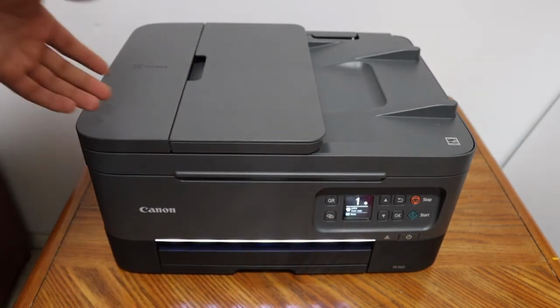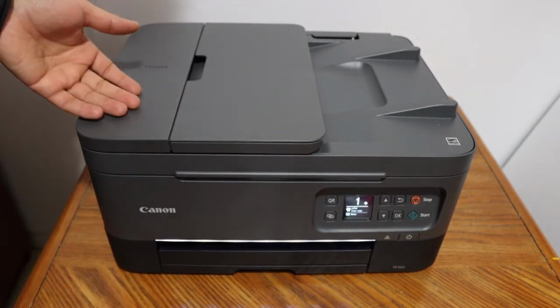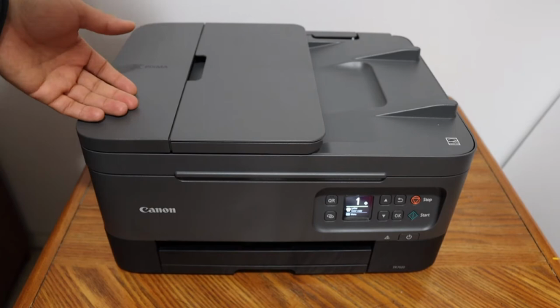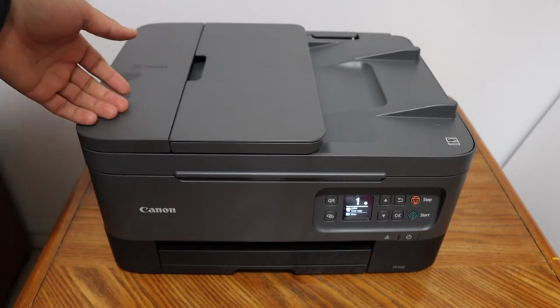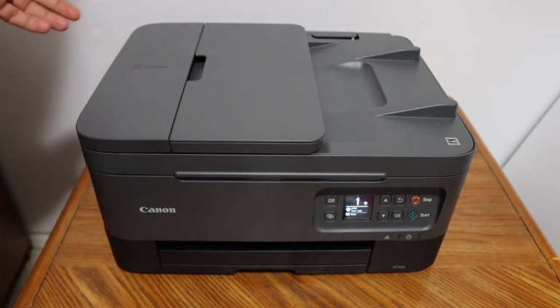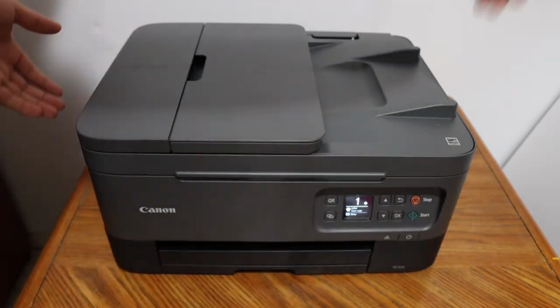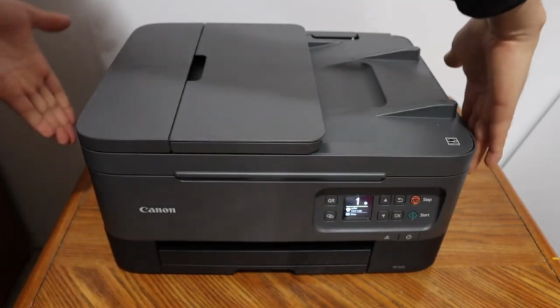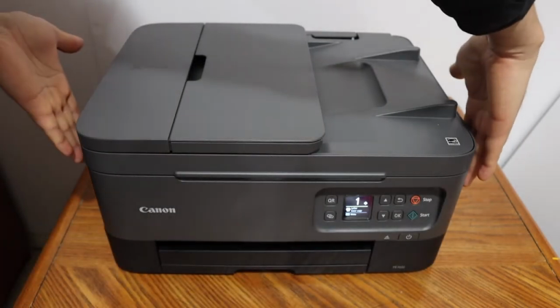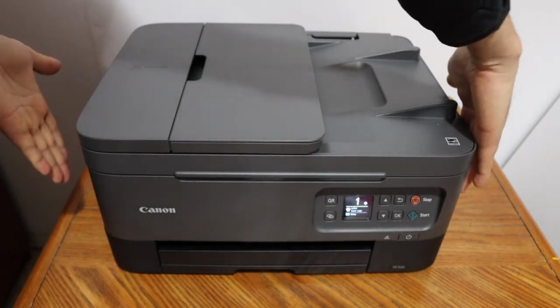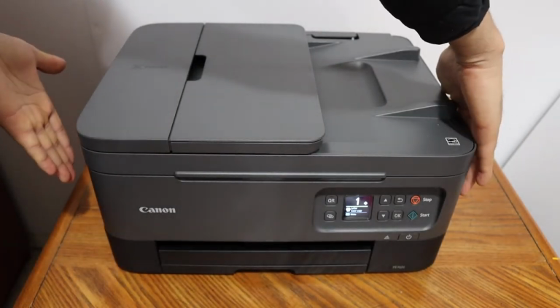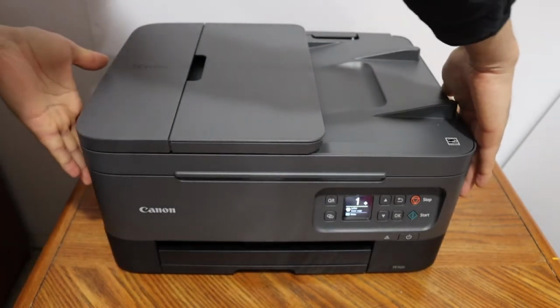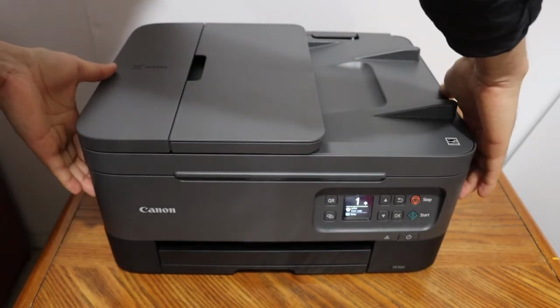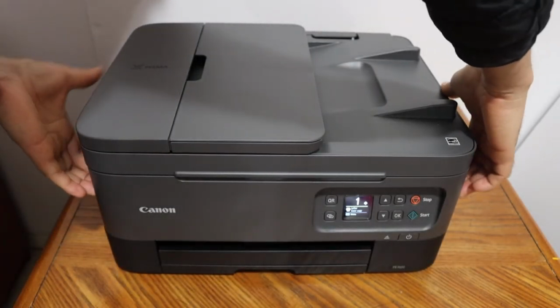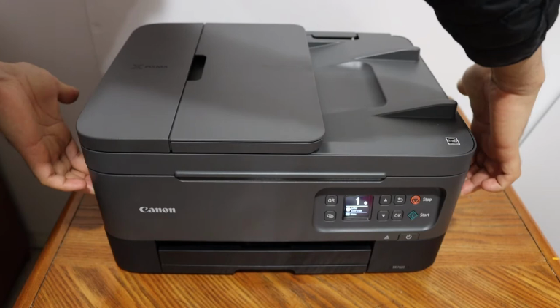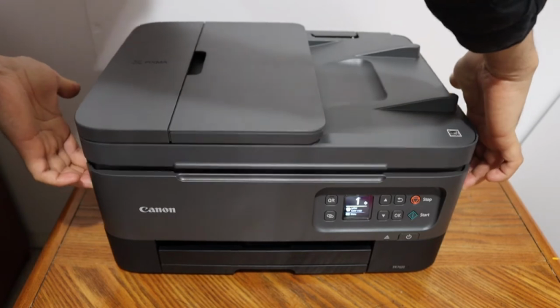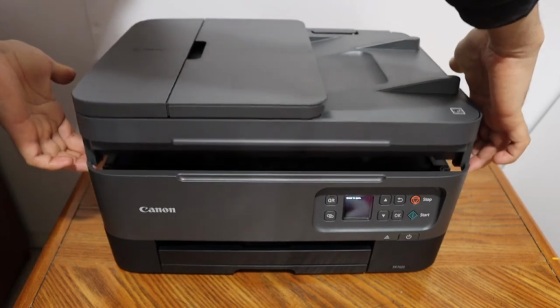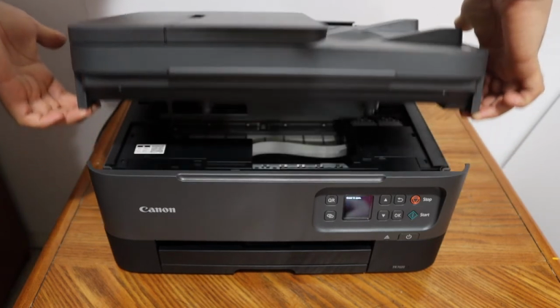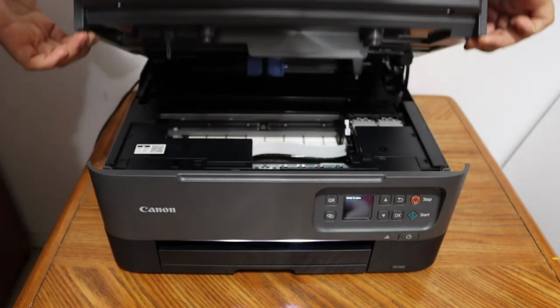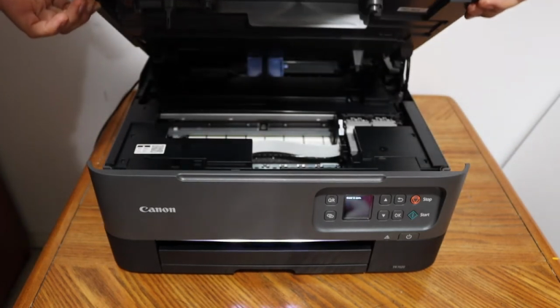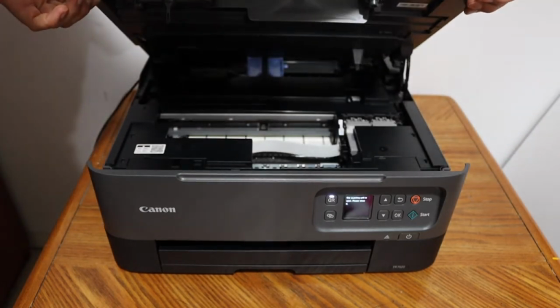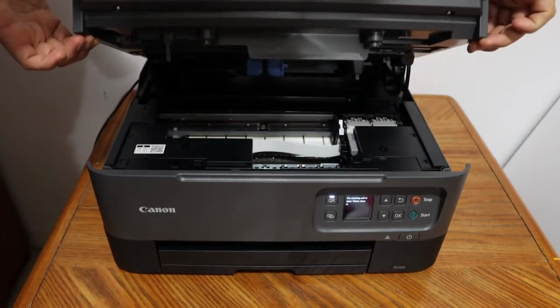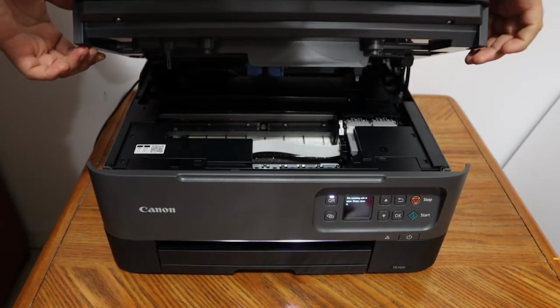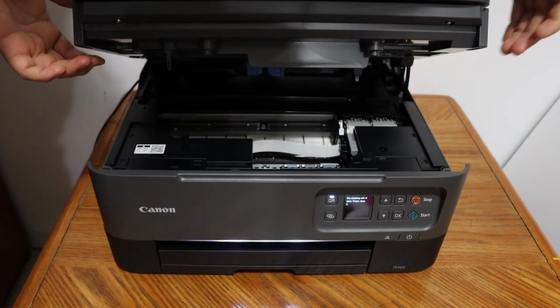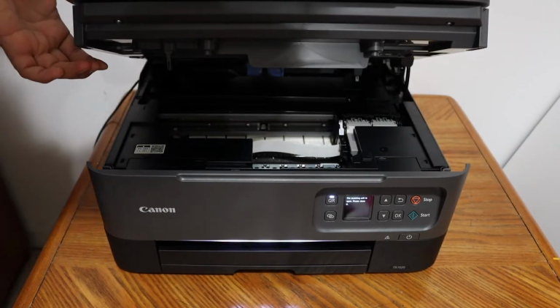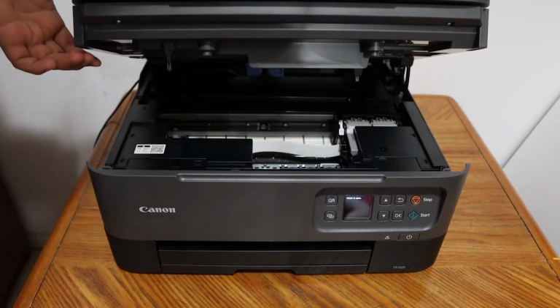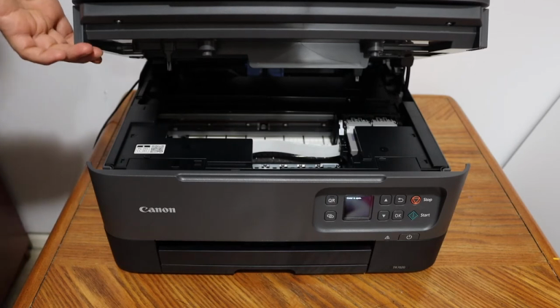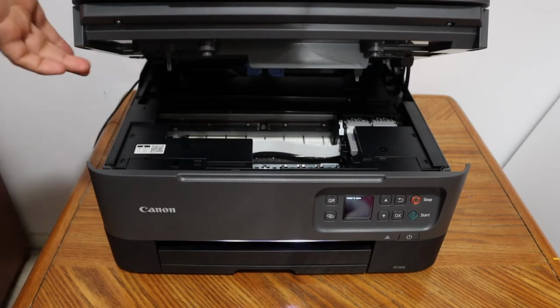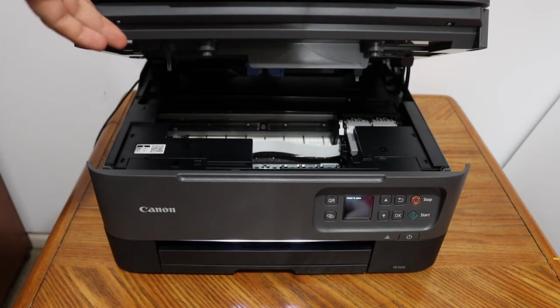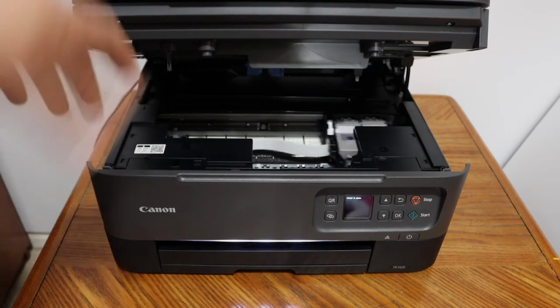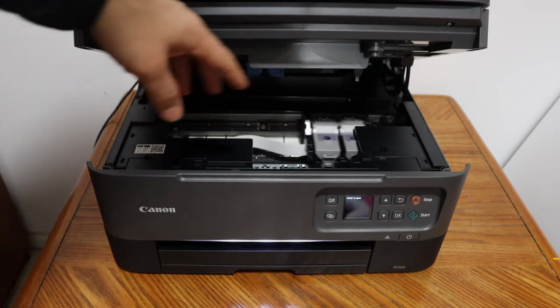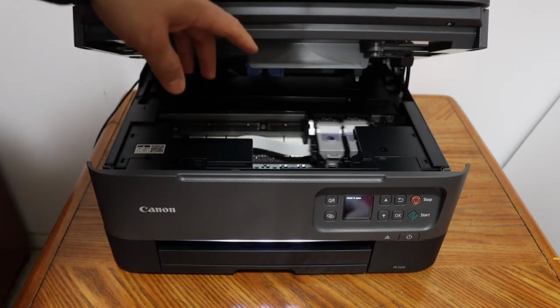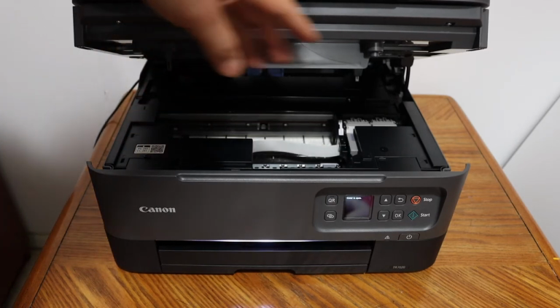Once your printer is on, we have to open the ink cartridge chamber door. You will see there are two places here, and you just have to lift this whole section like this and it will stand itself. Now you will see the ink cartridge chamber will move and come to the middle.